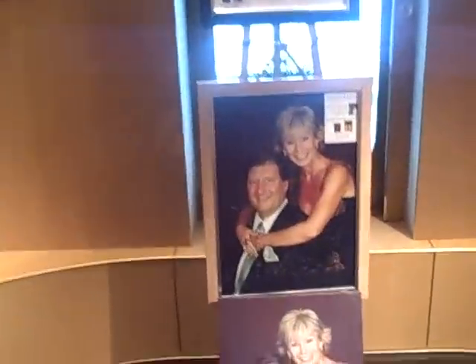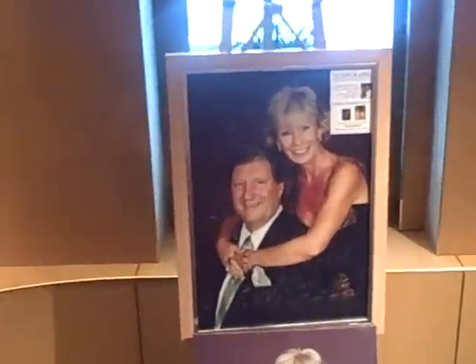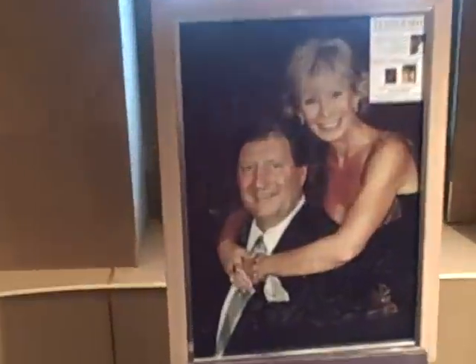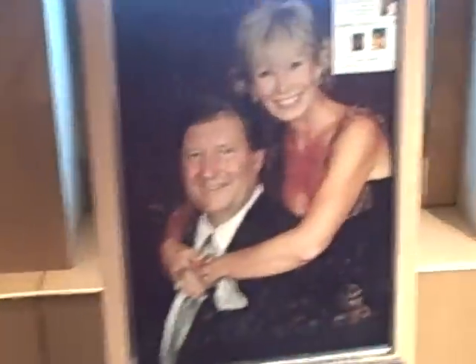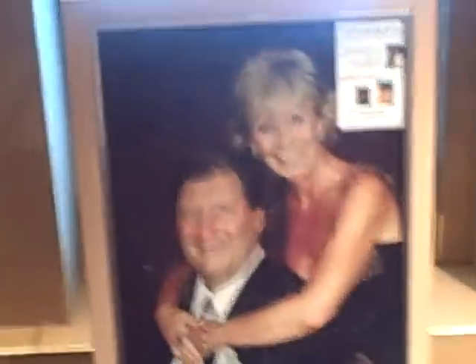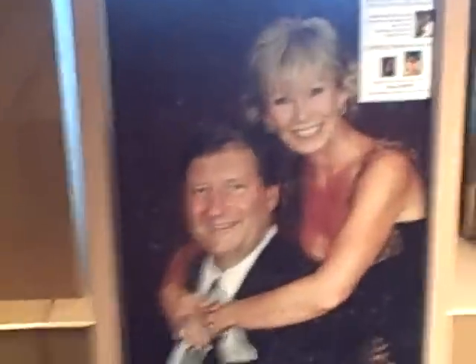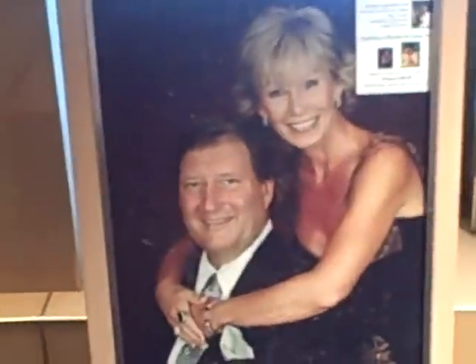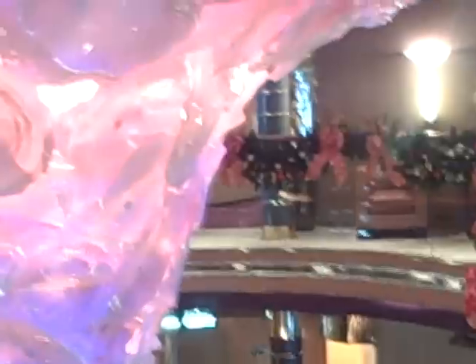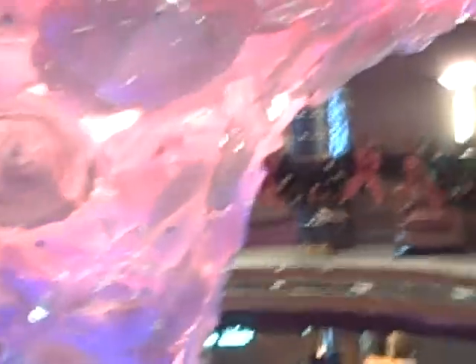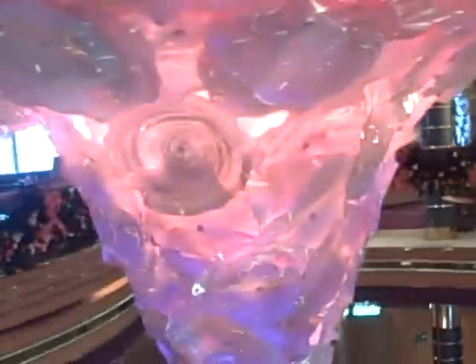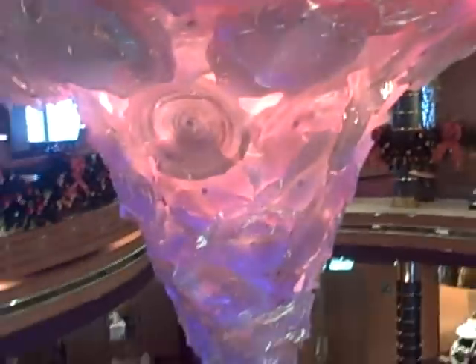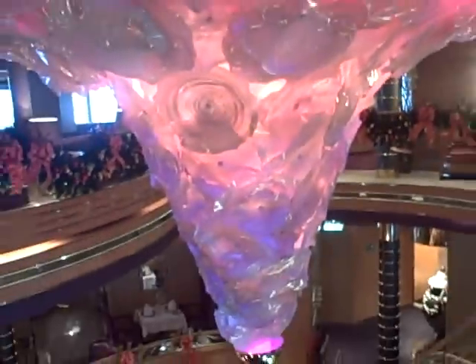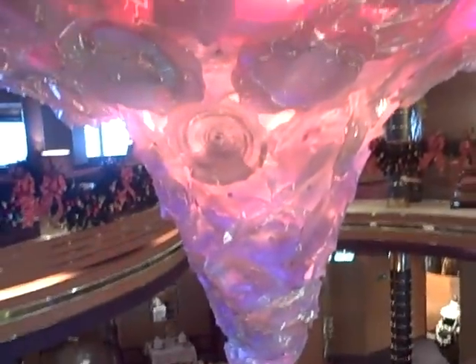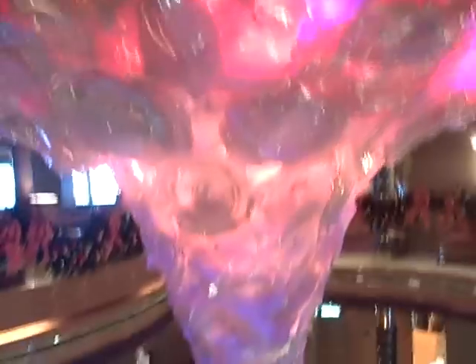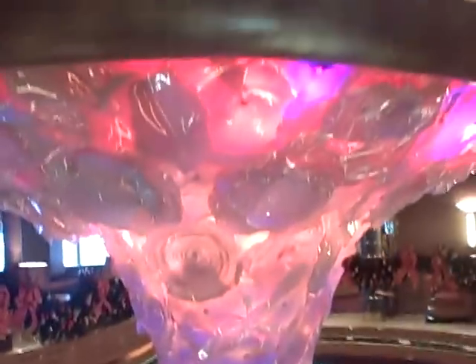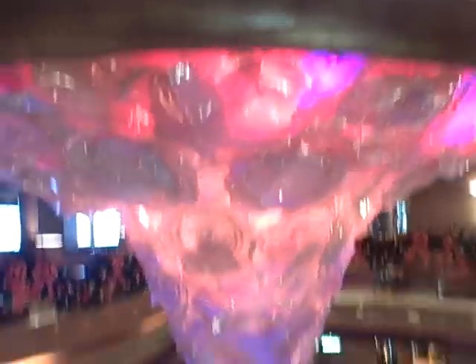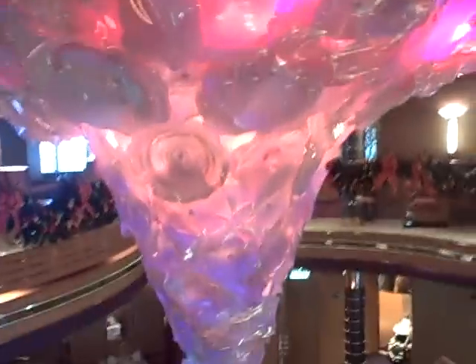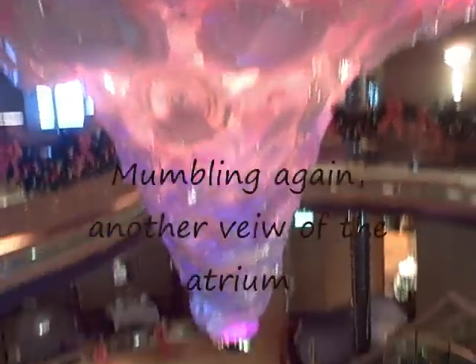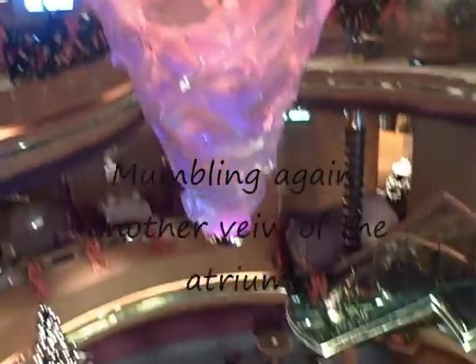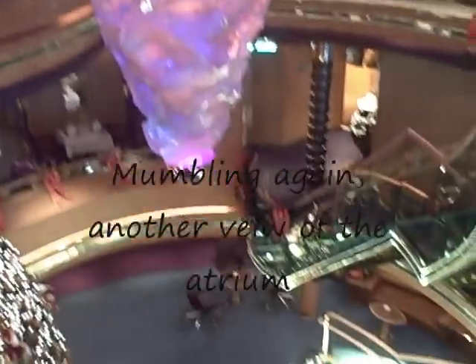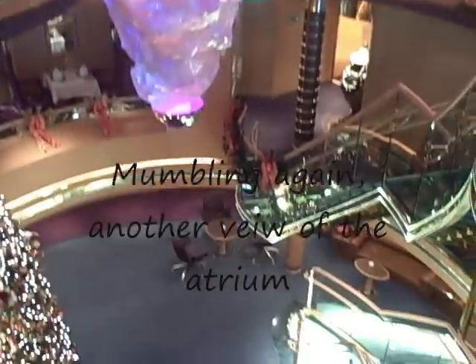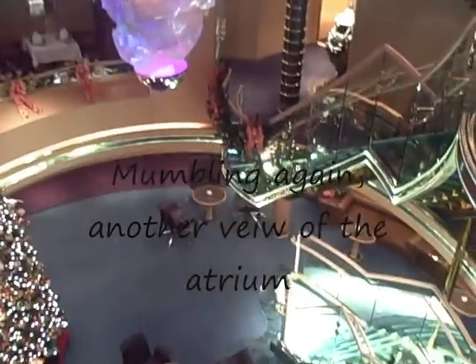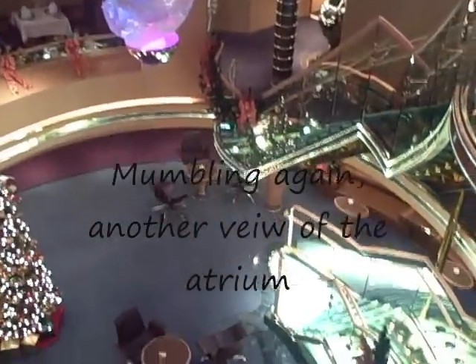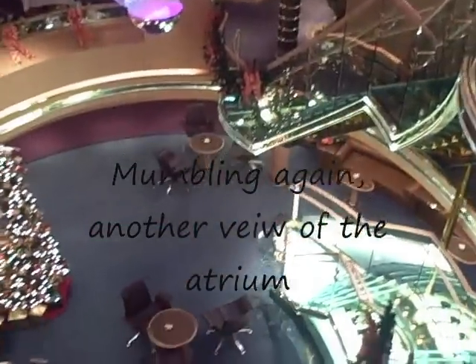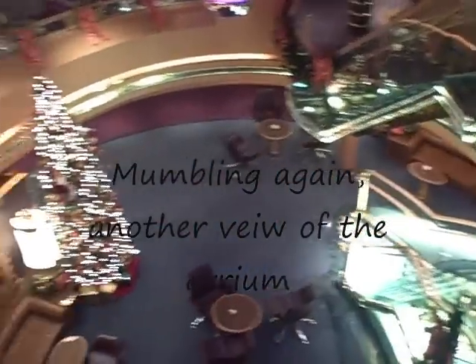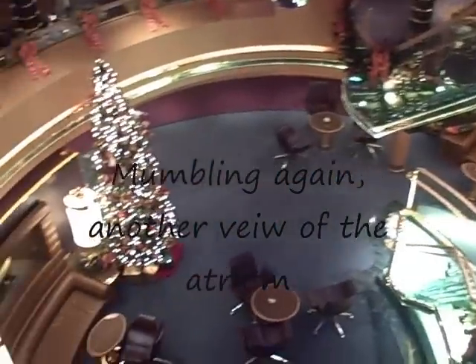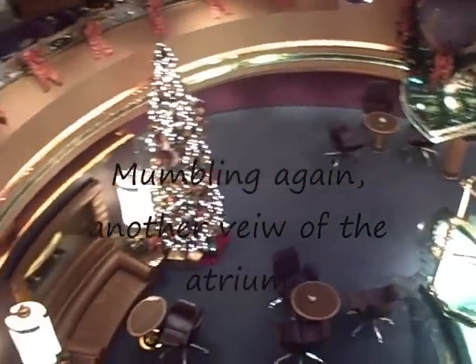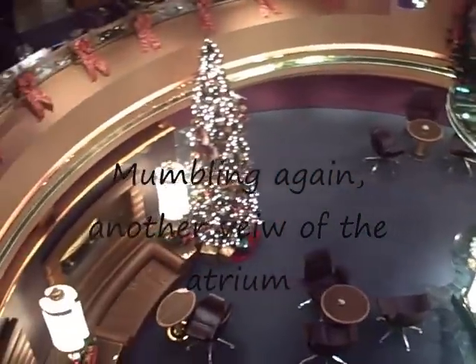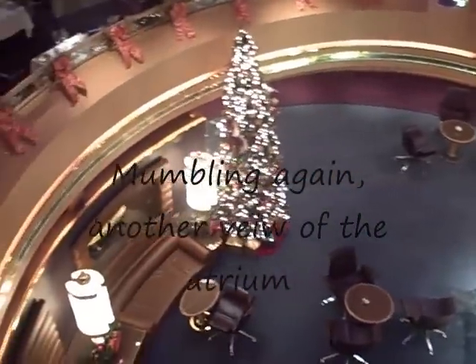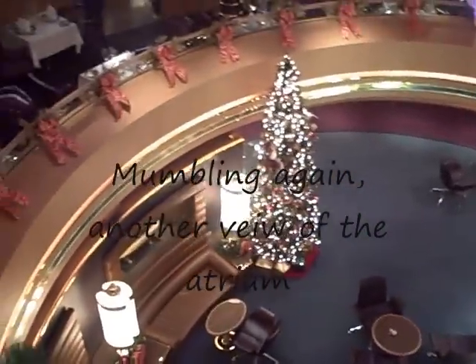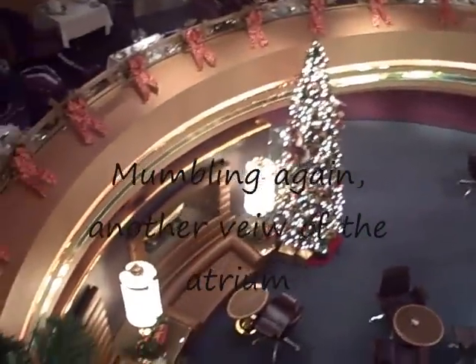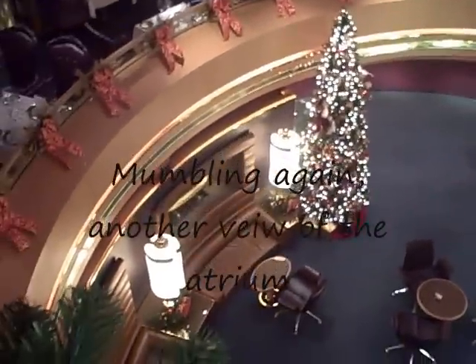That's the captain and his wife. Now here's the Atrium — we've already seen this before, but now we're viewing it from the third floor. They've already put up Christmas decorations.